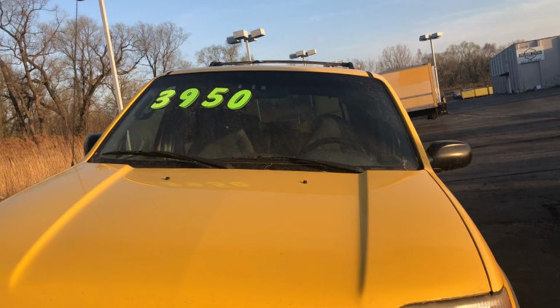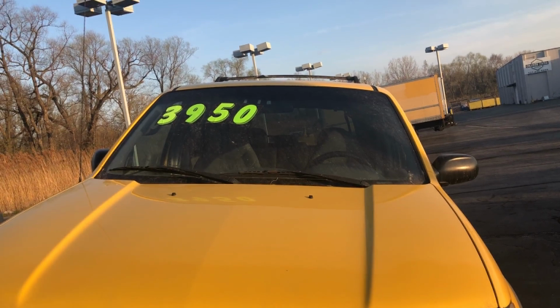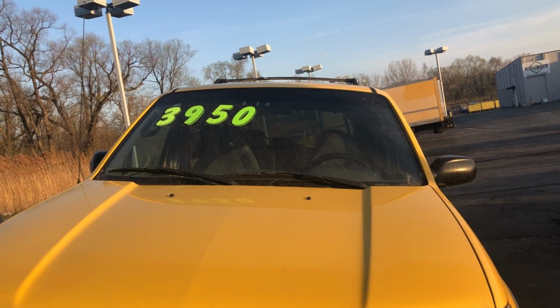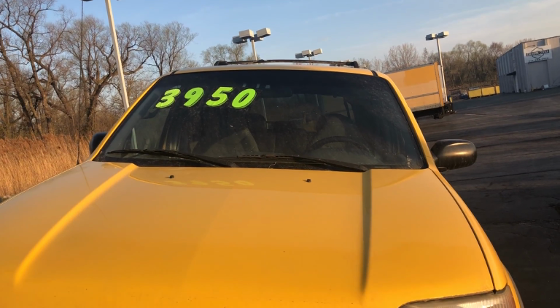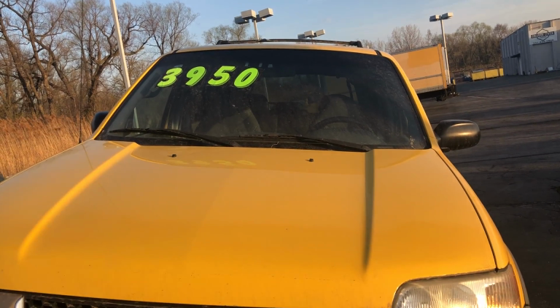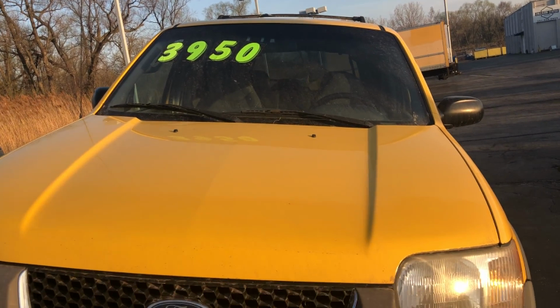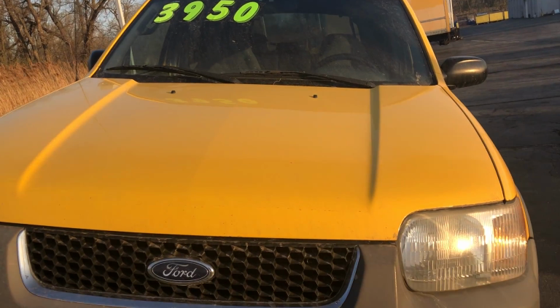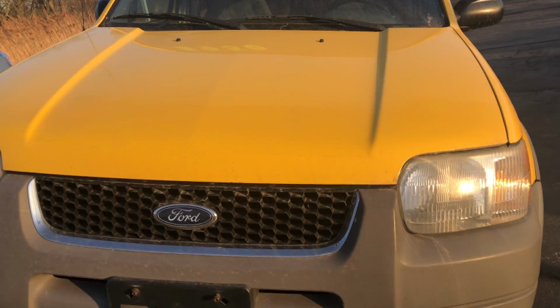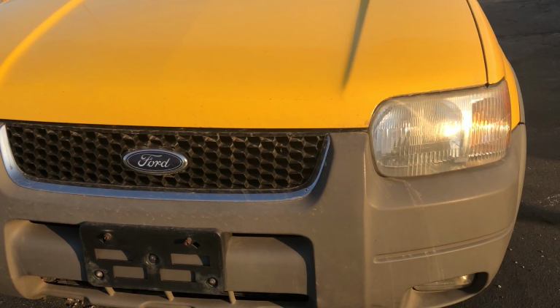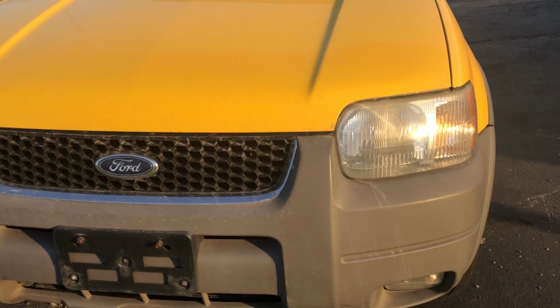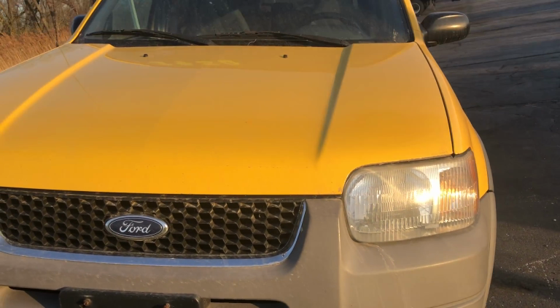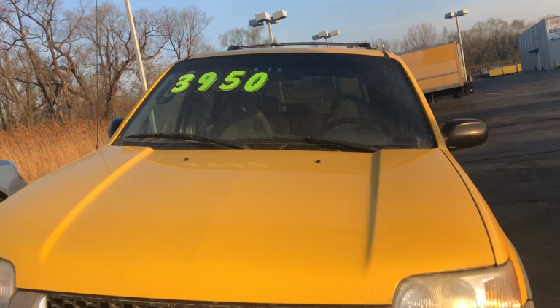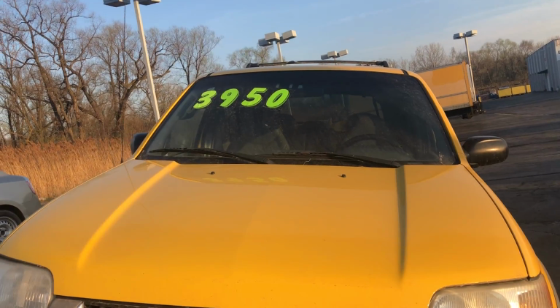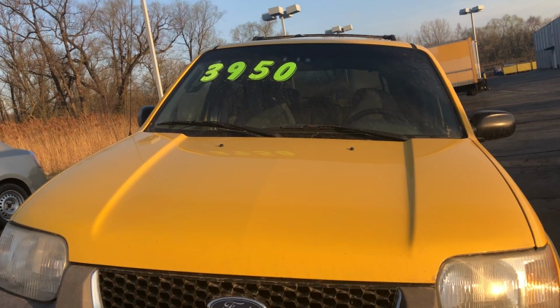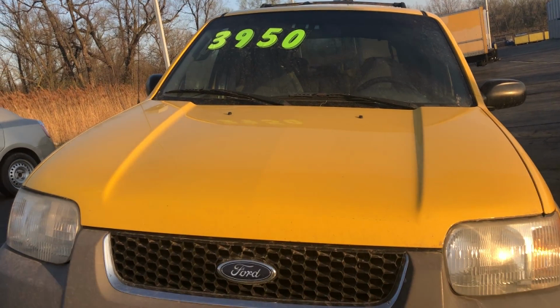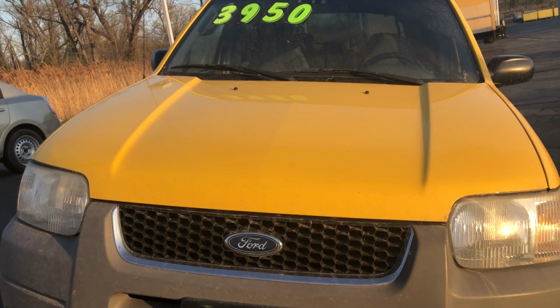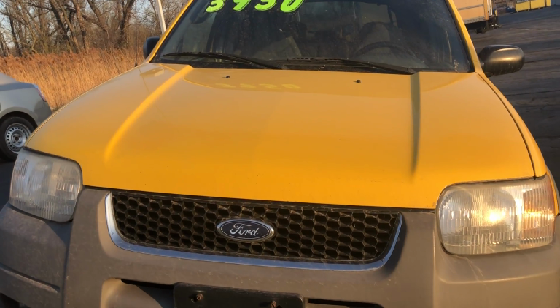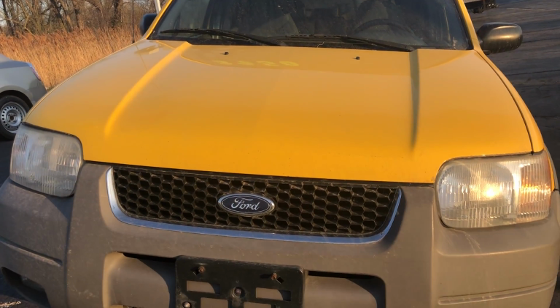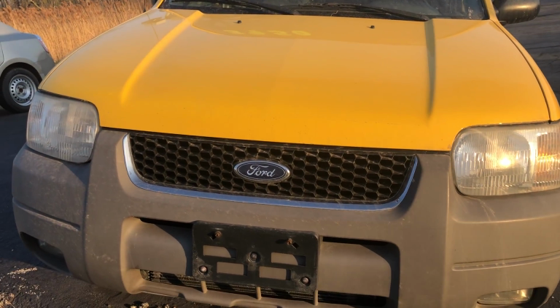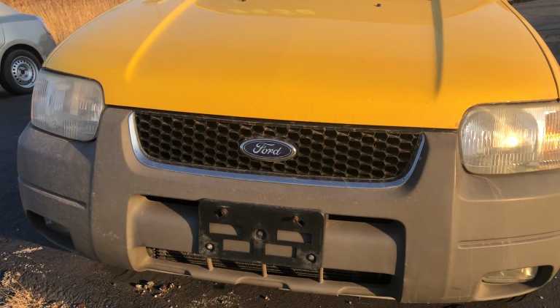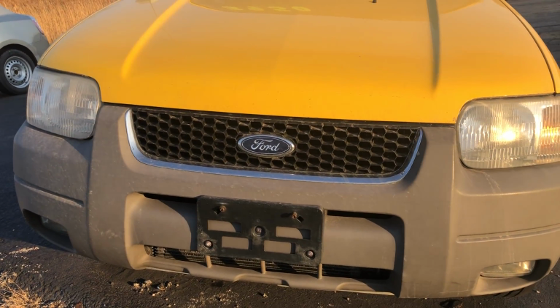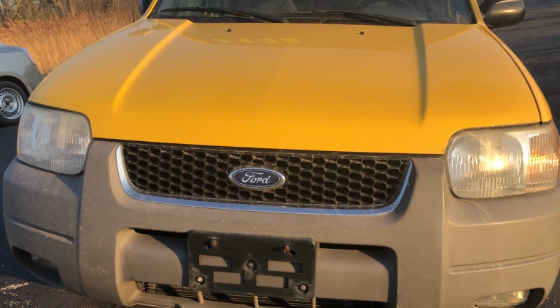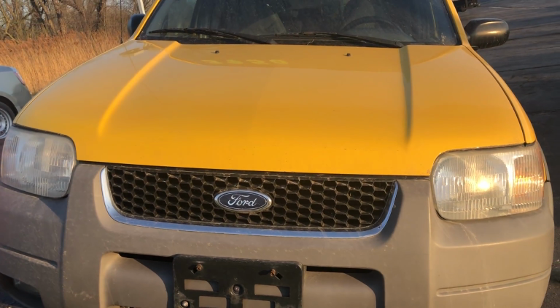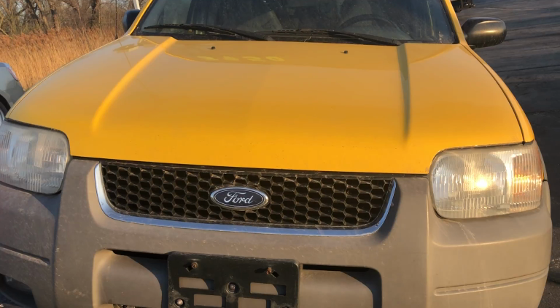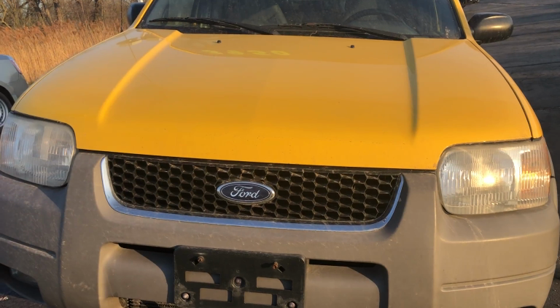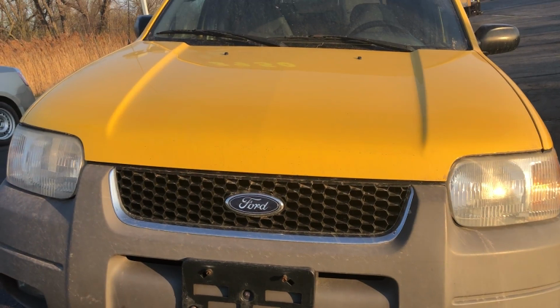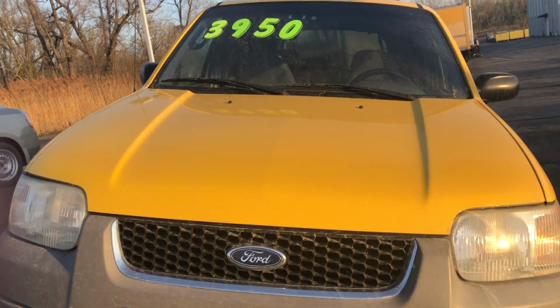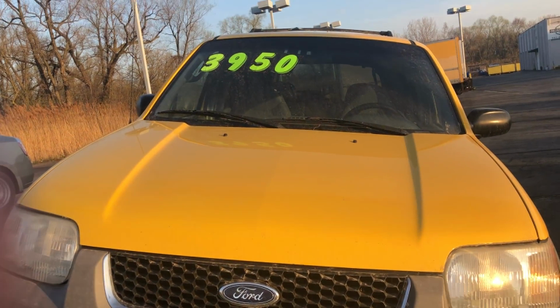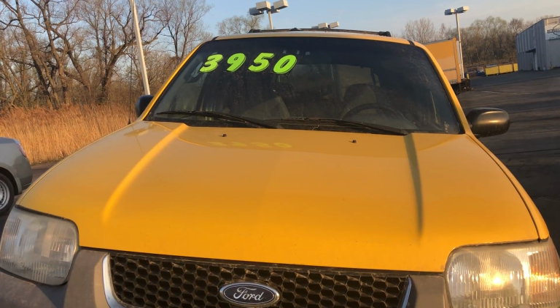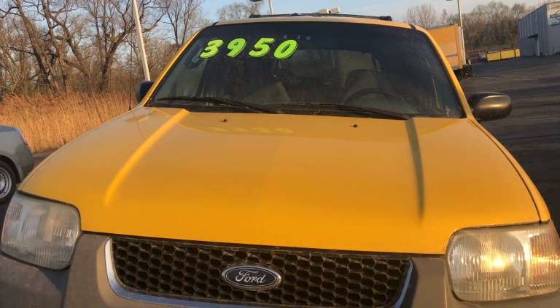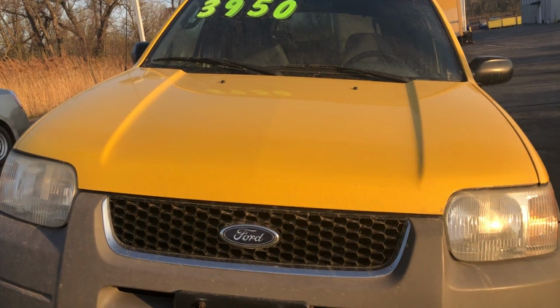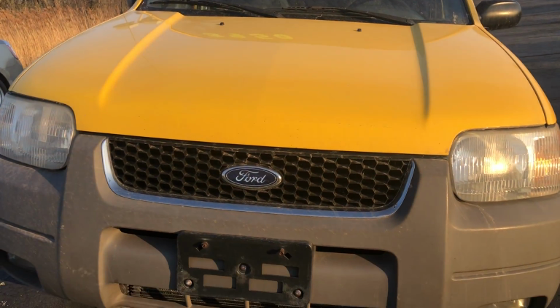Hello everyone, your Sock Monkey here, and today I have a video for you of a Ford Escape first-generation. As you can see, this is in yellow — it's my favorite color for those who don't know — accented with black mirror caps.